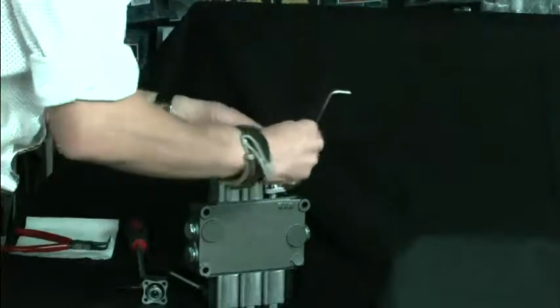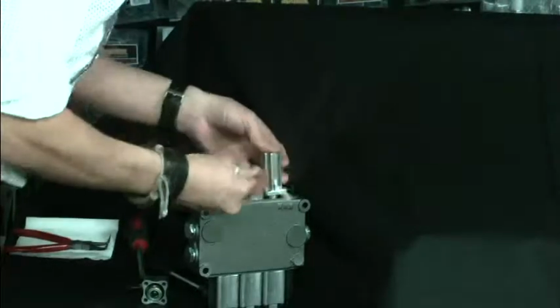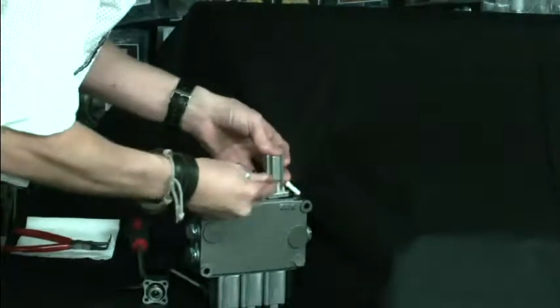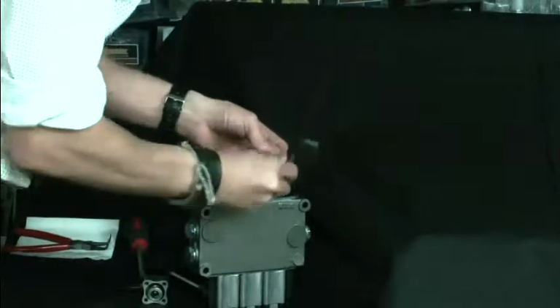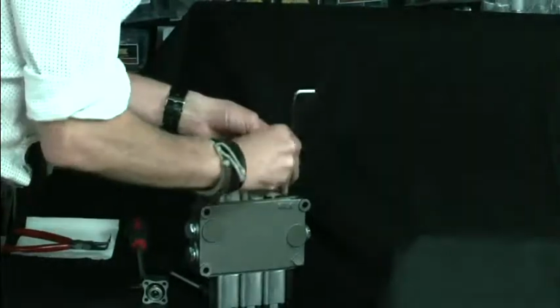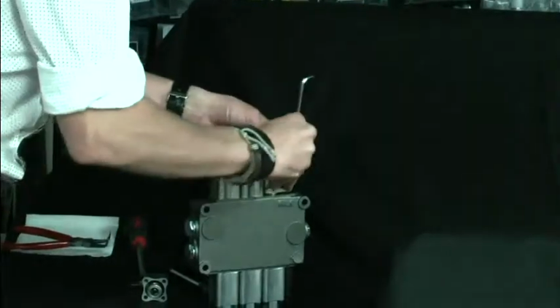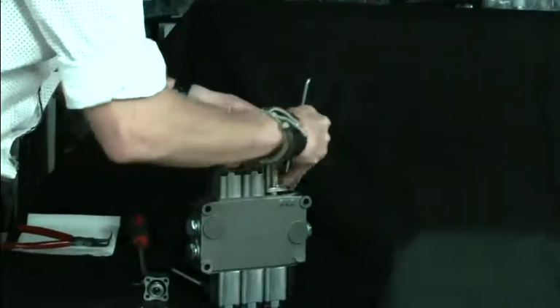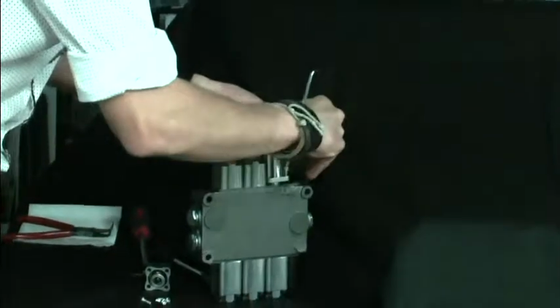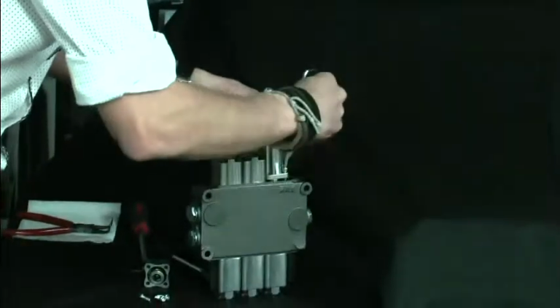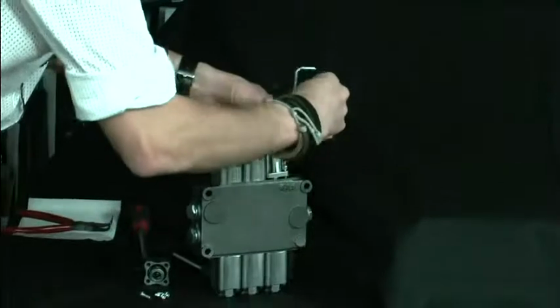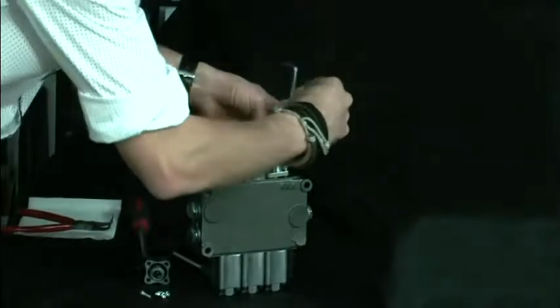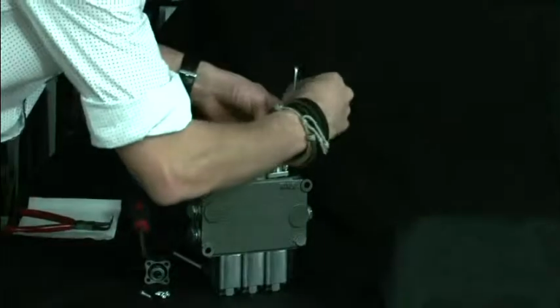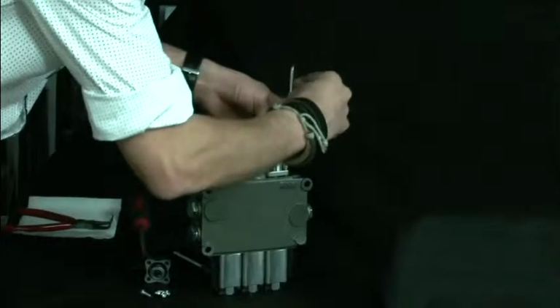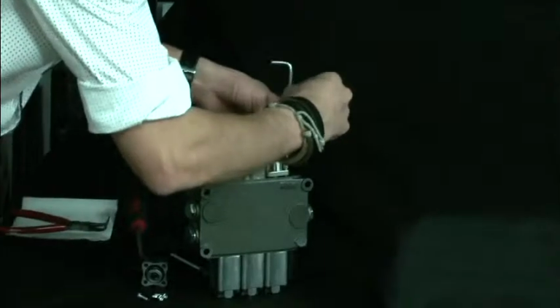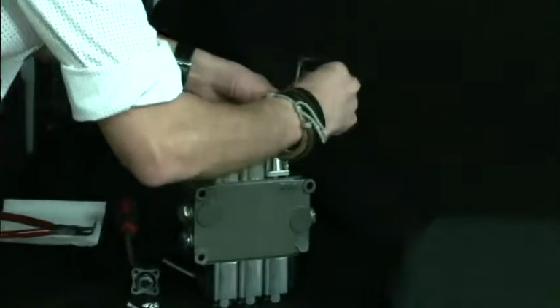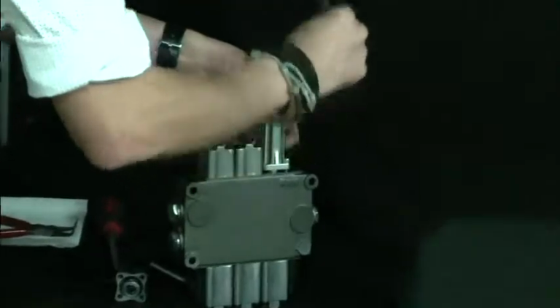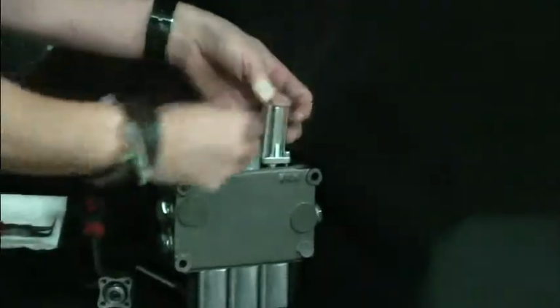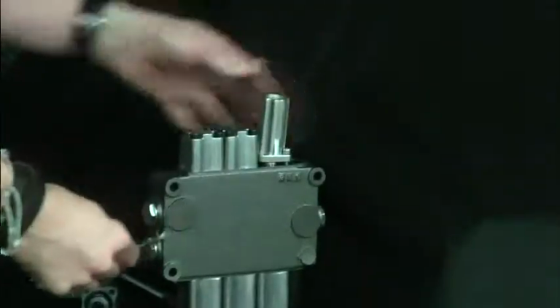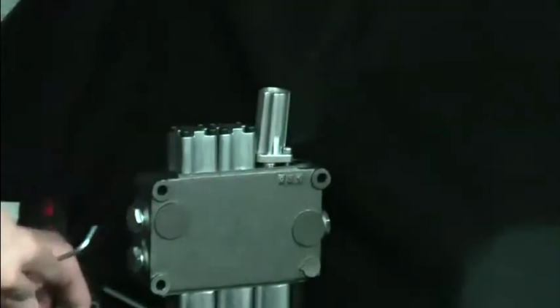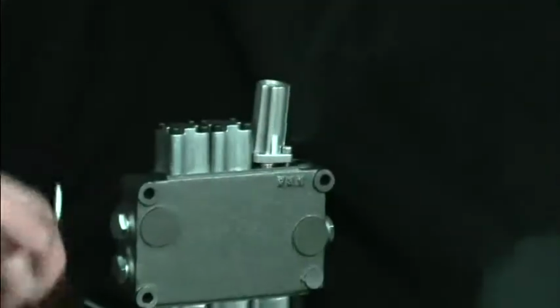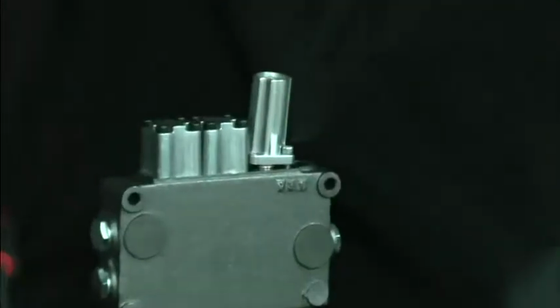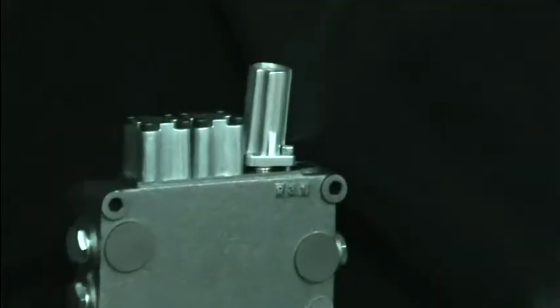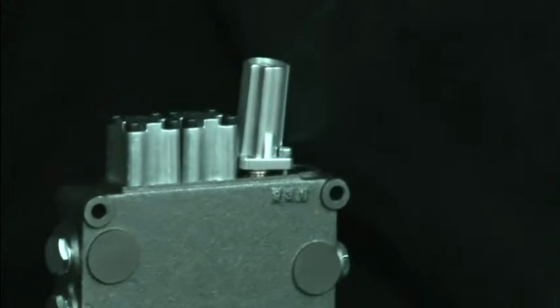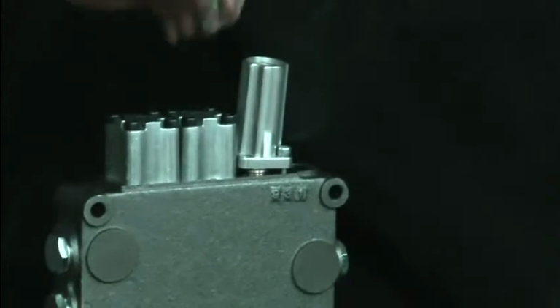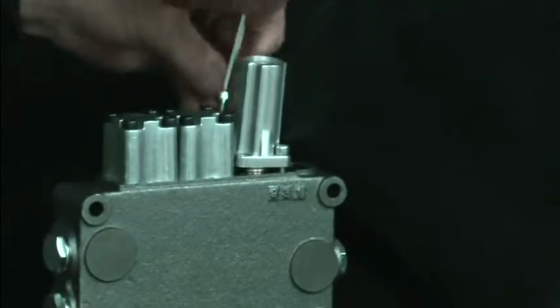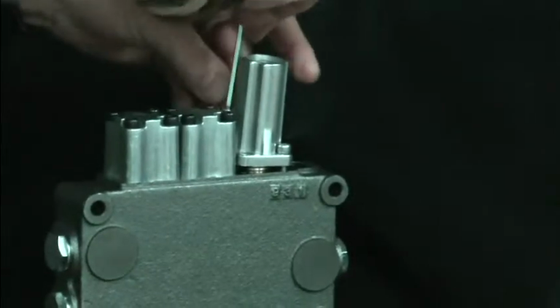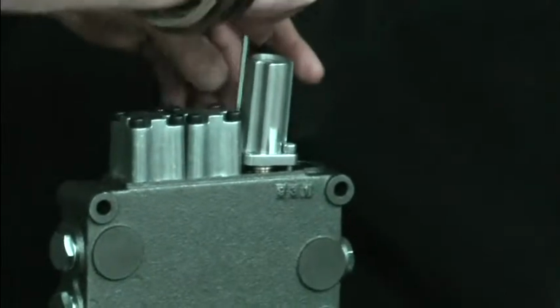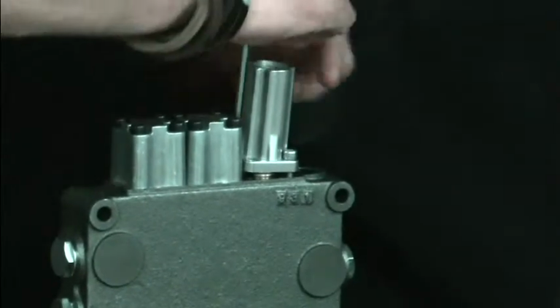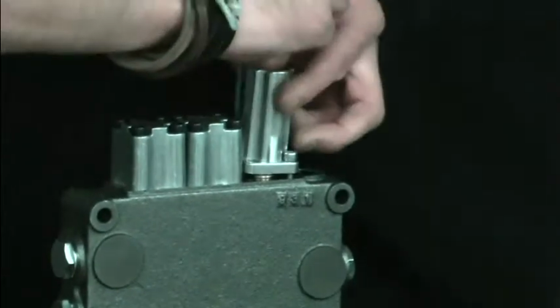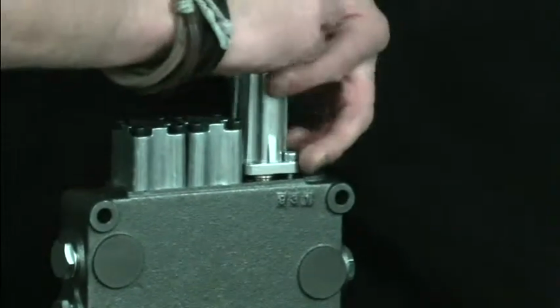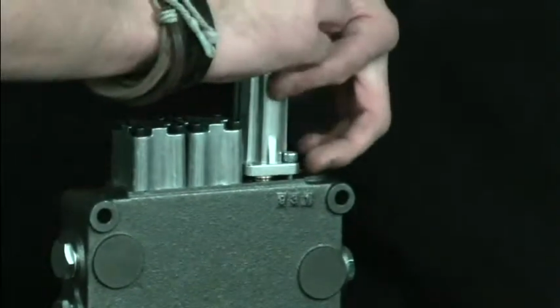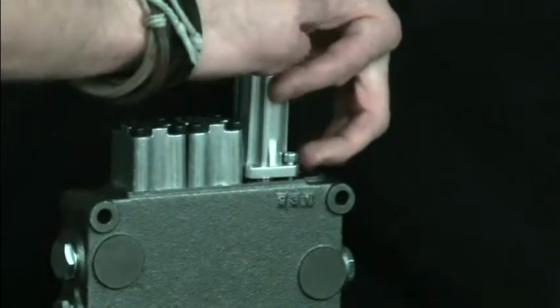Now apply a gentle bit of pressure to the end casing, catching a couple of threads initially, and do the same to the opposite side.